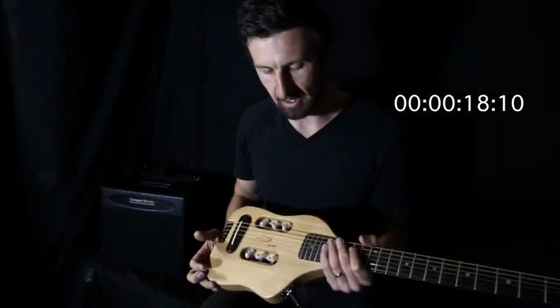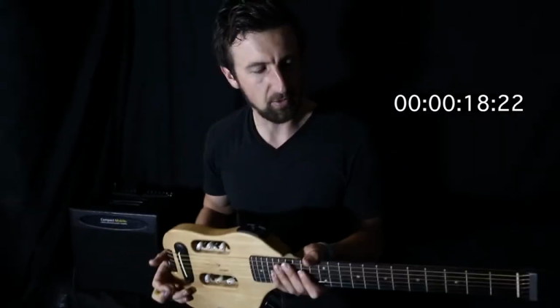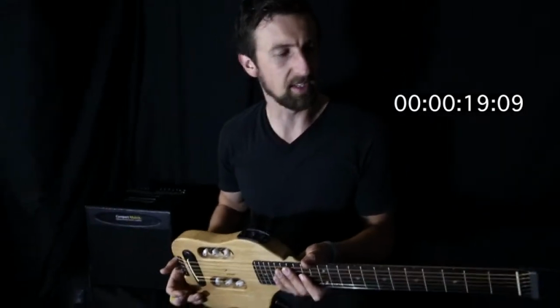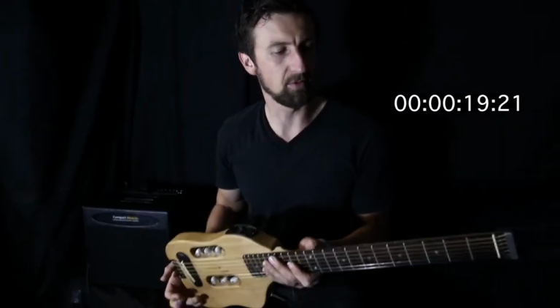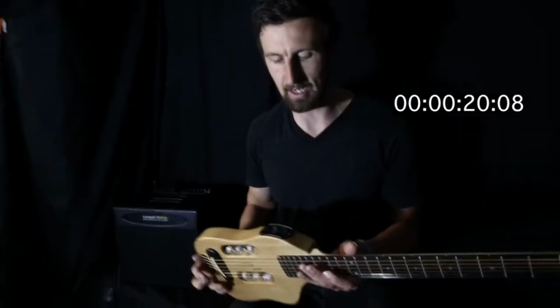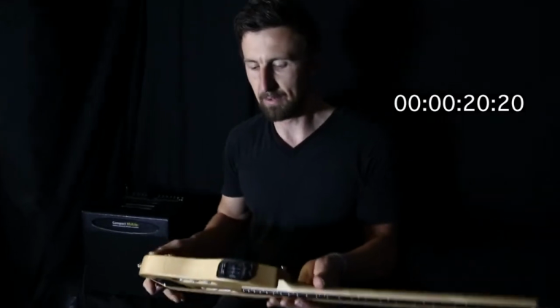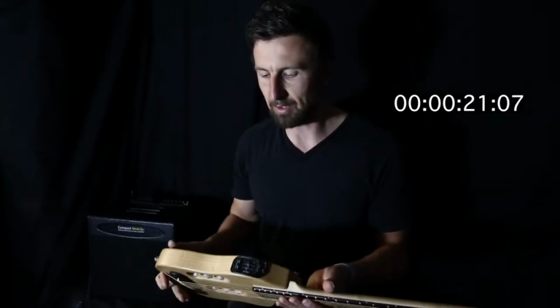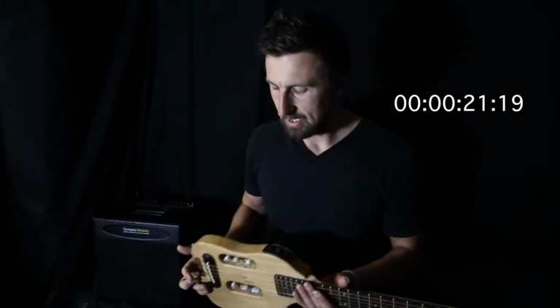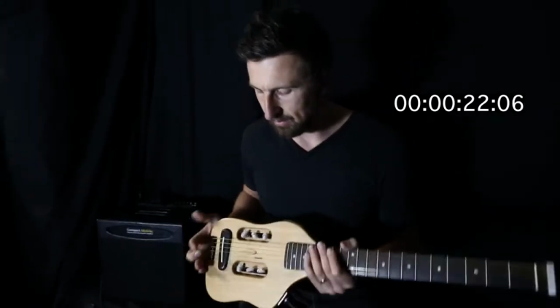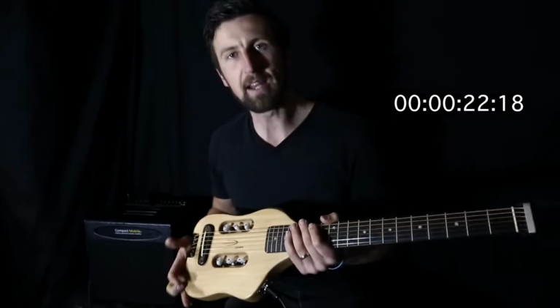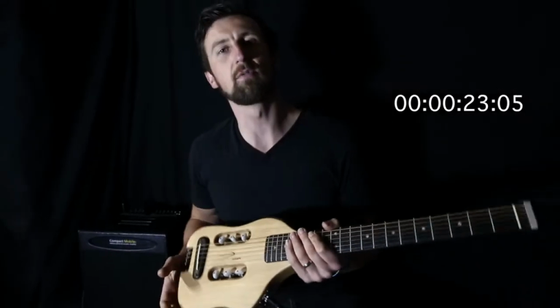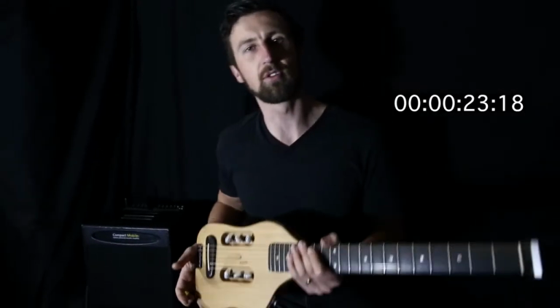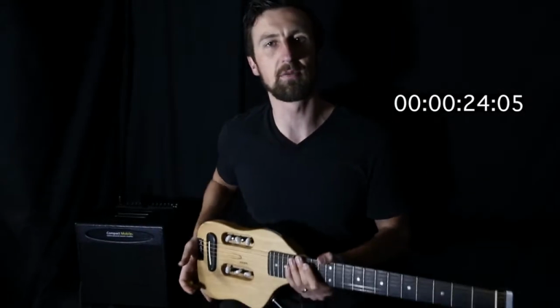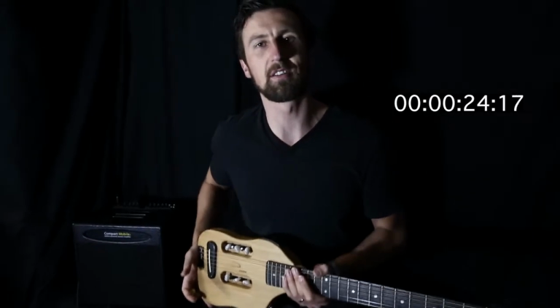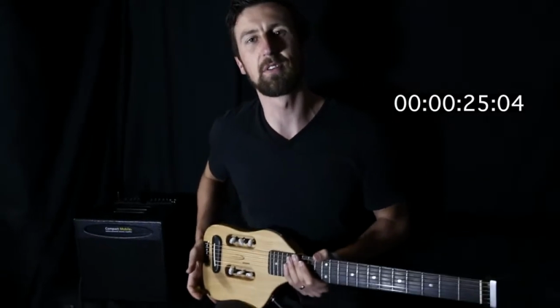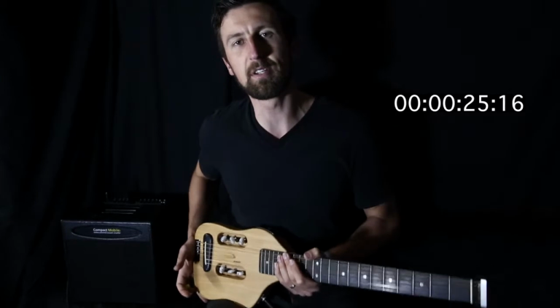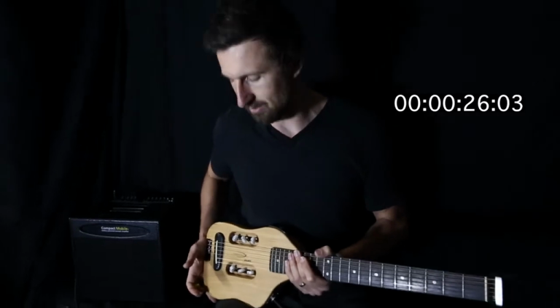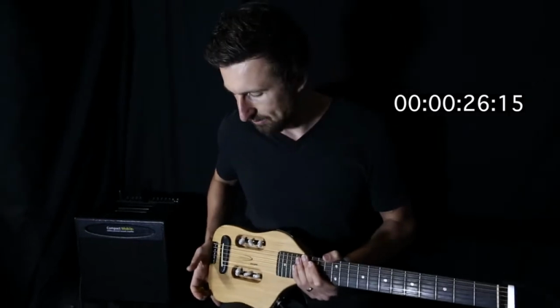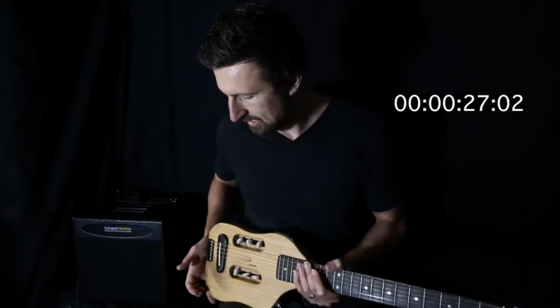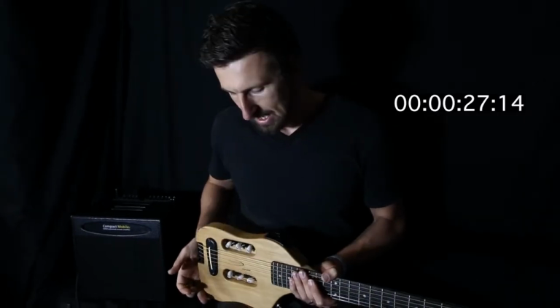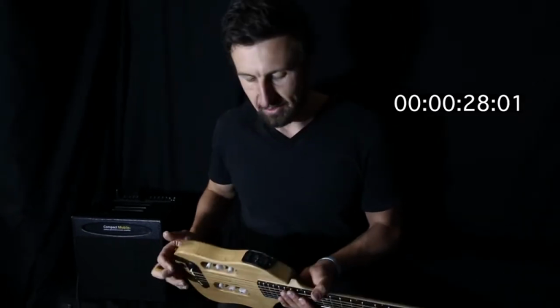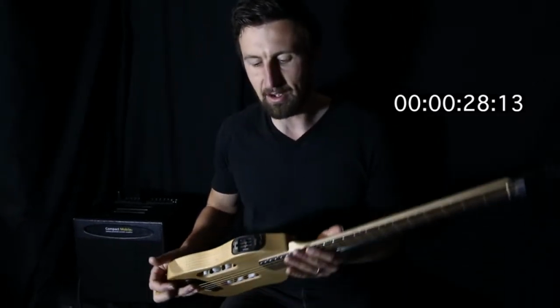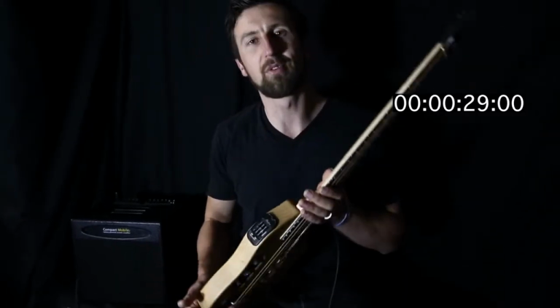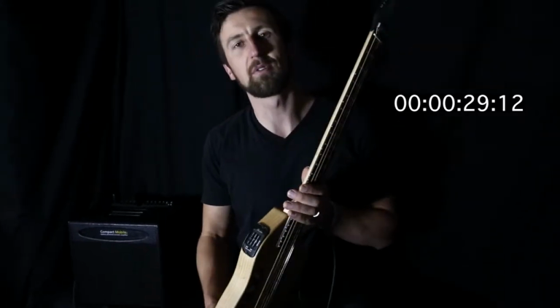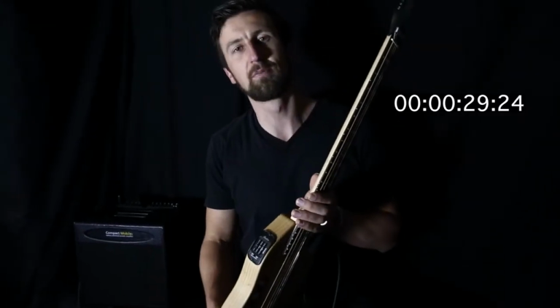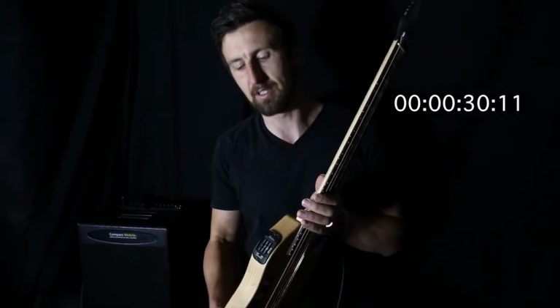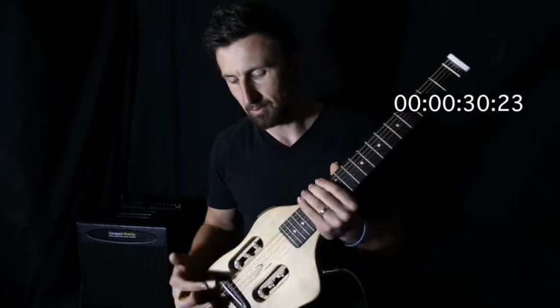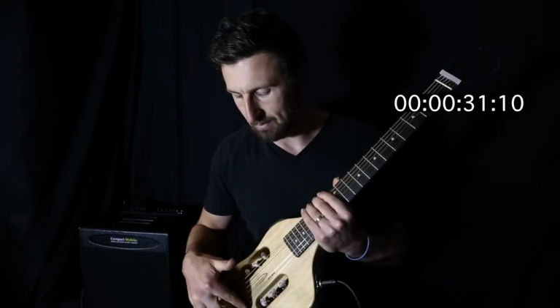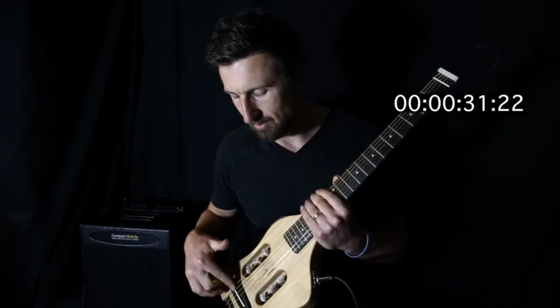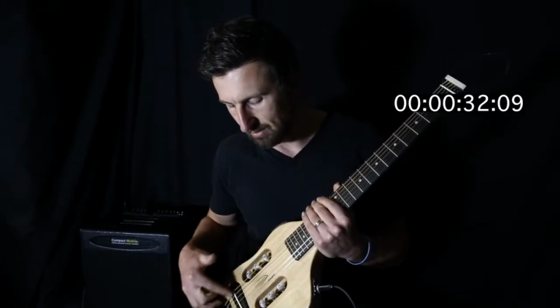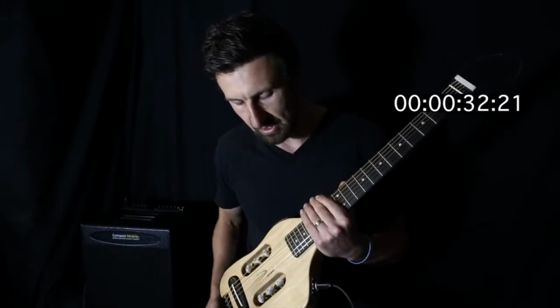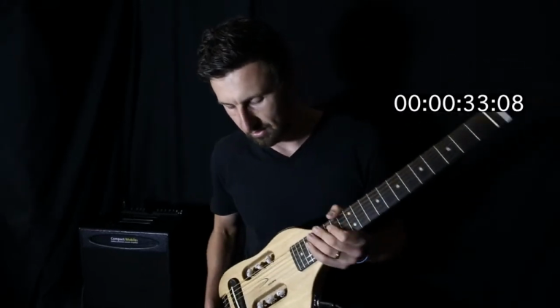Really nice guitar, great guitar. Feels good to play. It's got a little bit more weight in it than the regular ultralights, which means it kind of just feels a little bit nicer on the lap. You've got the Shadow Preamp Pickup System with the piezo underneath the bridge there too.